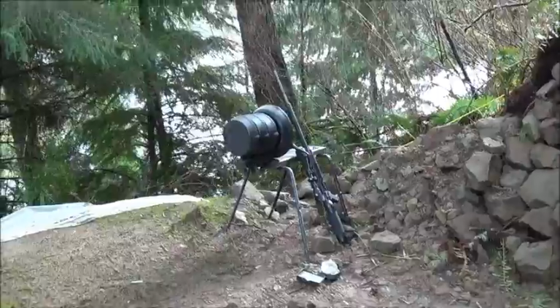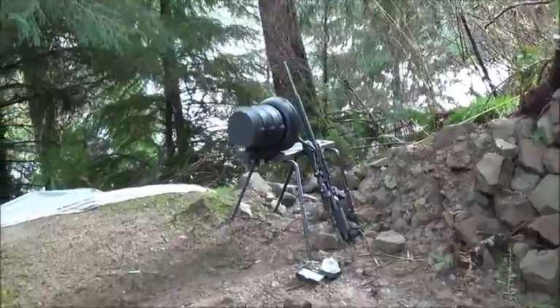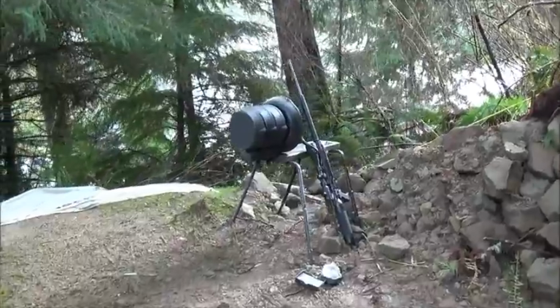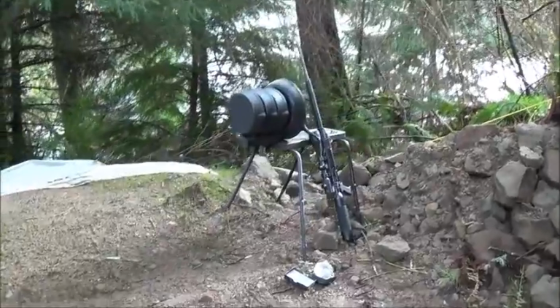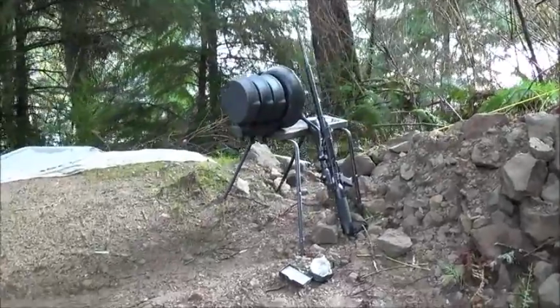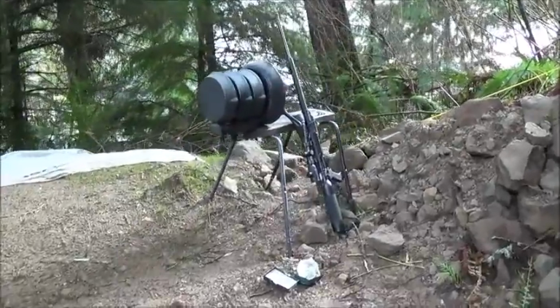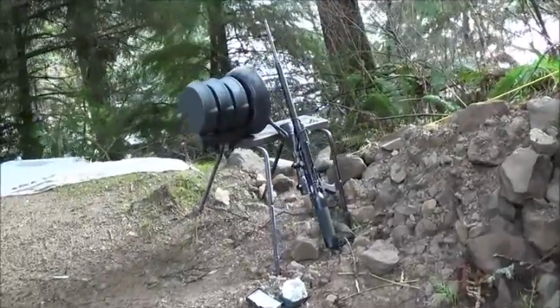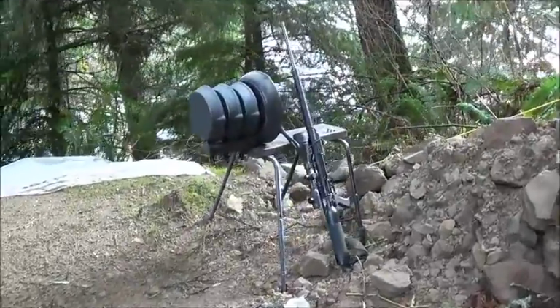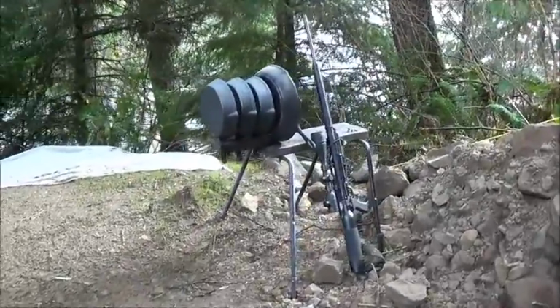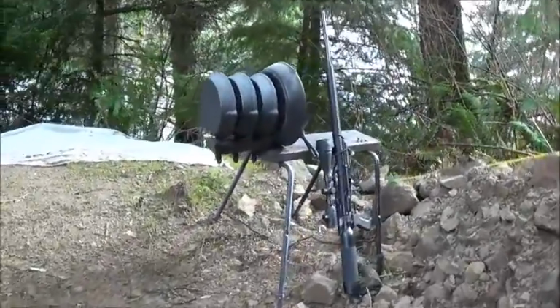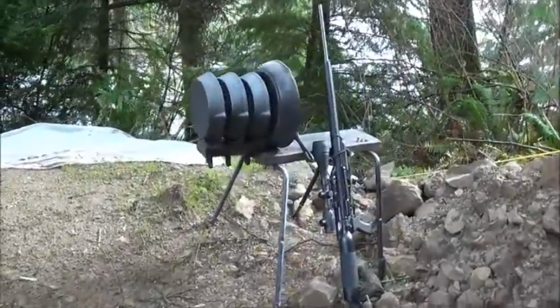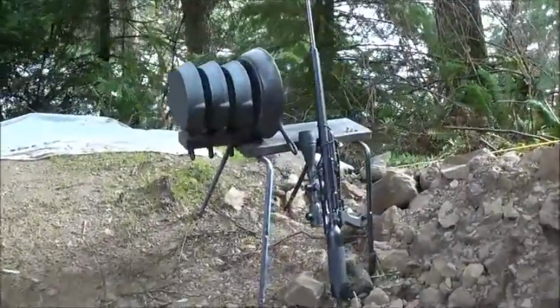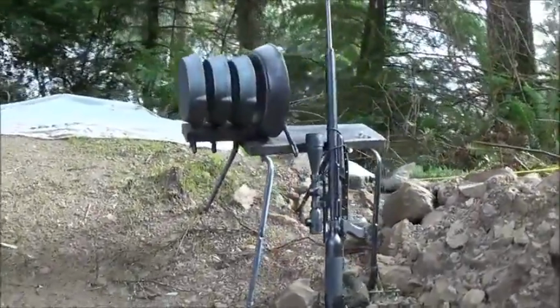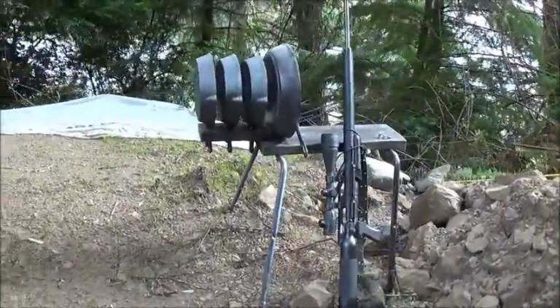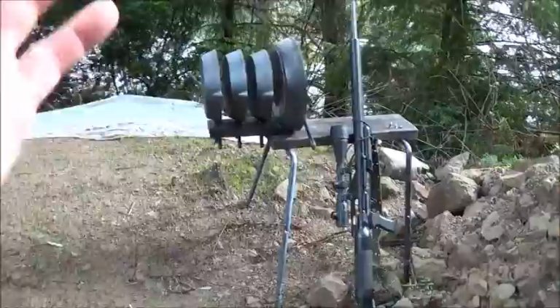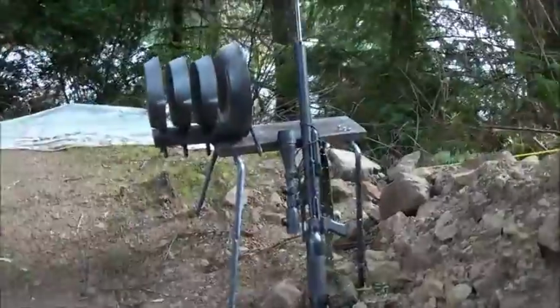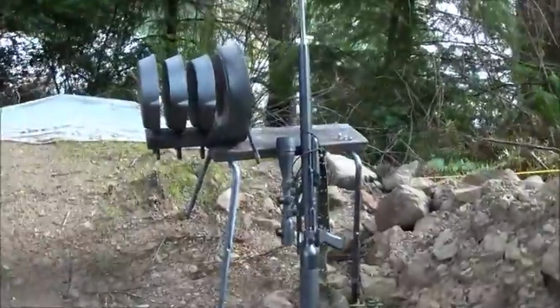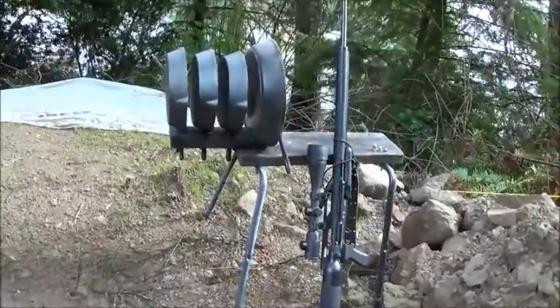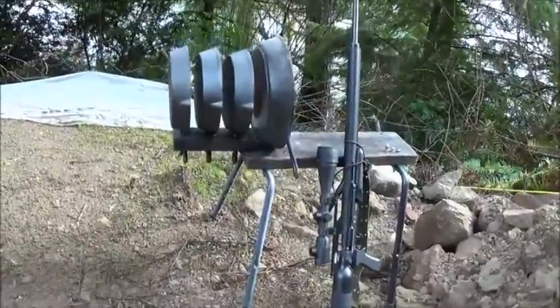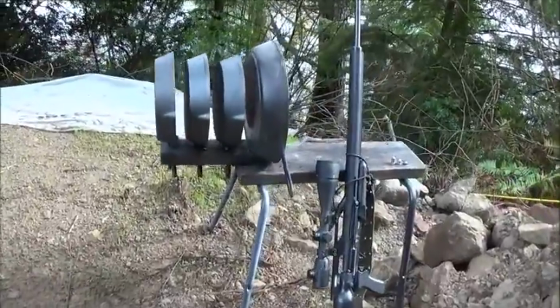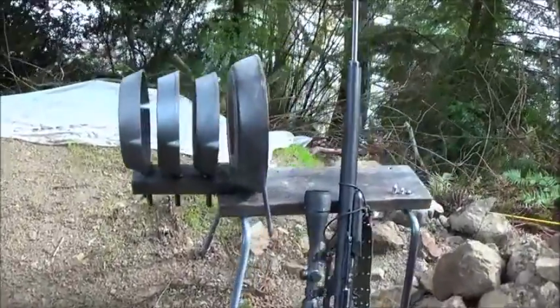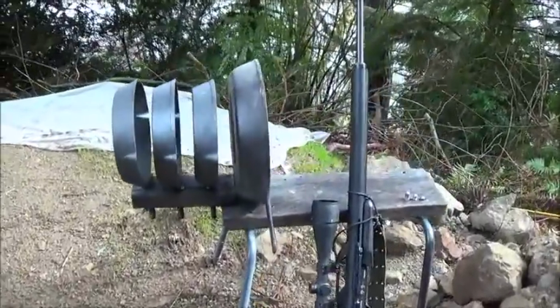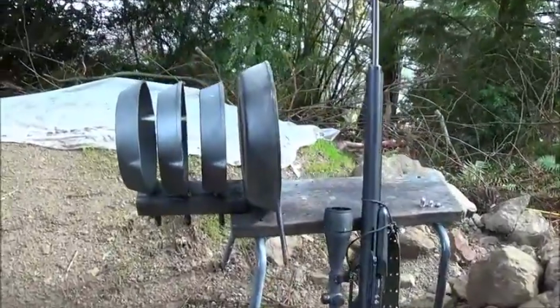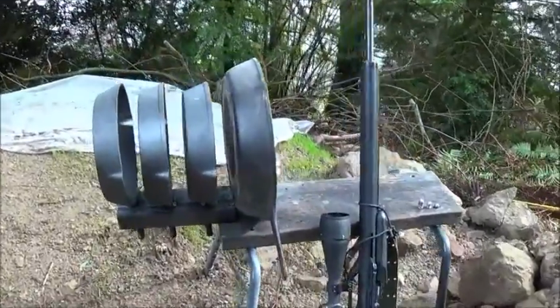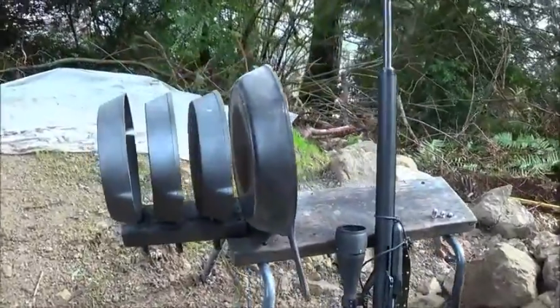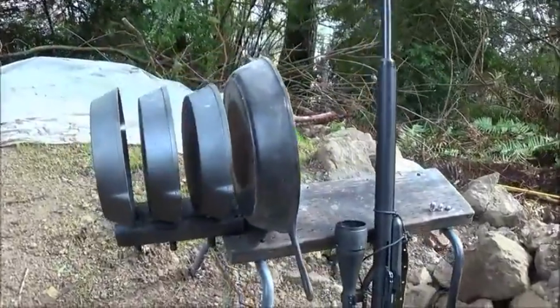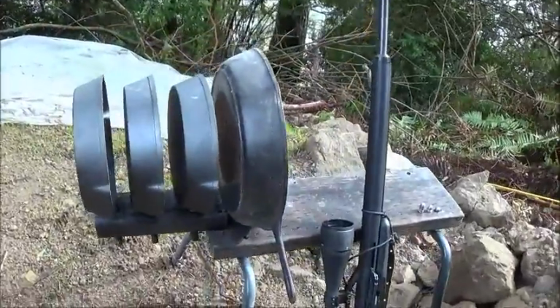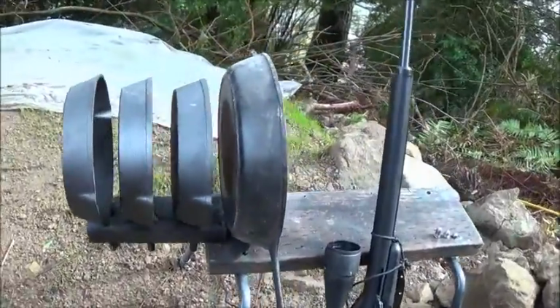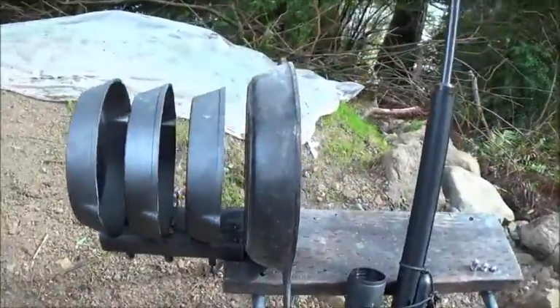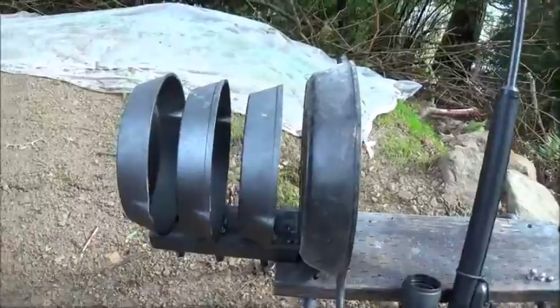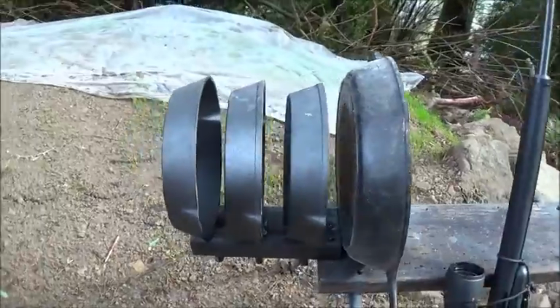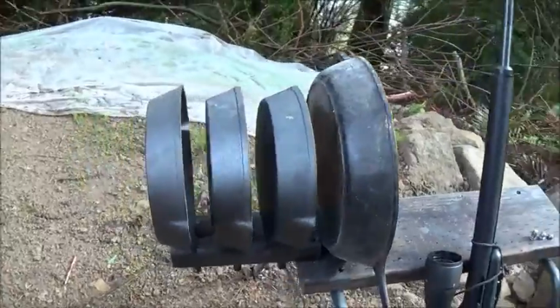Hi folks, this is Big Boar Airguns. Today we're going to demonstrate the power of the Air Force Texan. This one's a .45 Cal Air Force Texan, delivering really close to around 500 foot pounds of energy with the heaviest slugs that it can throw.